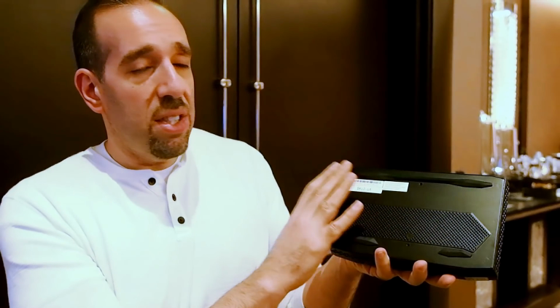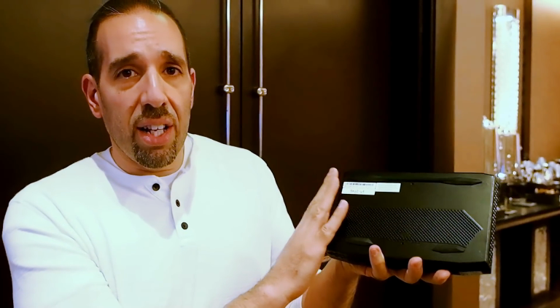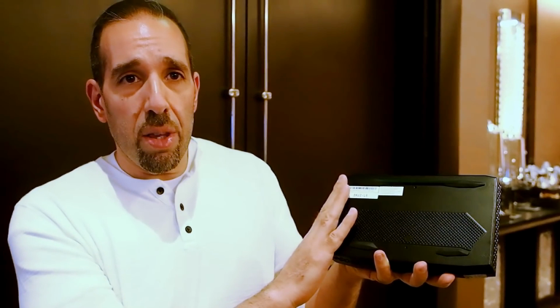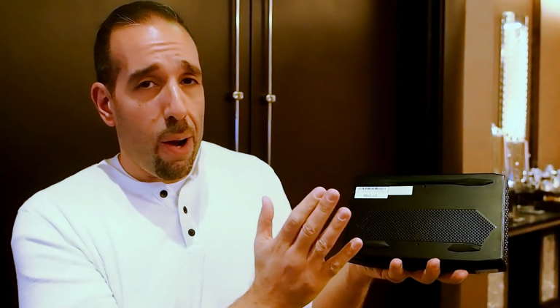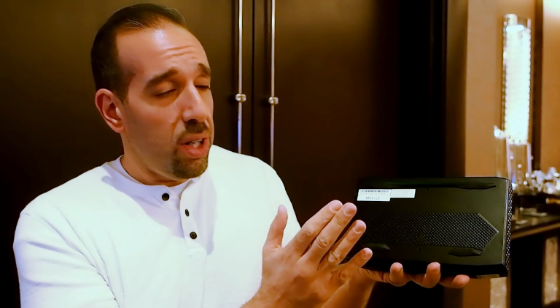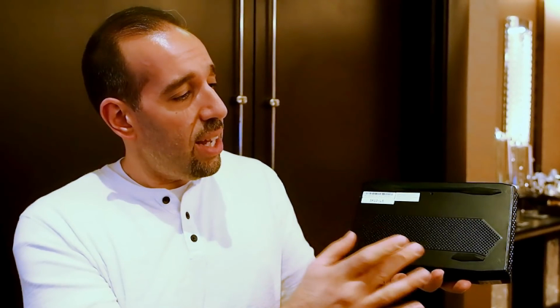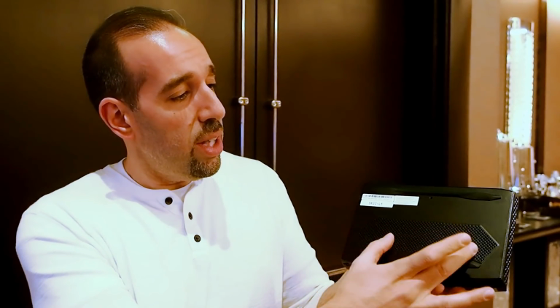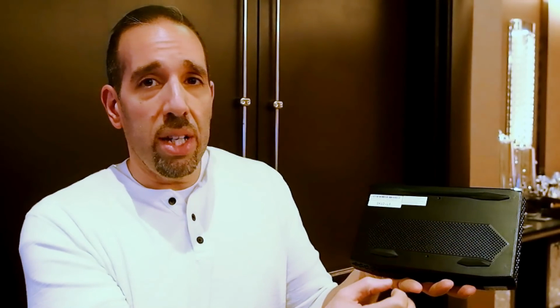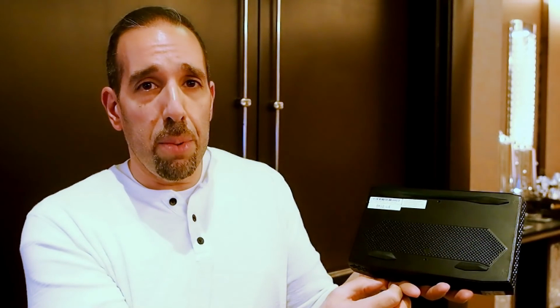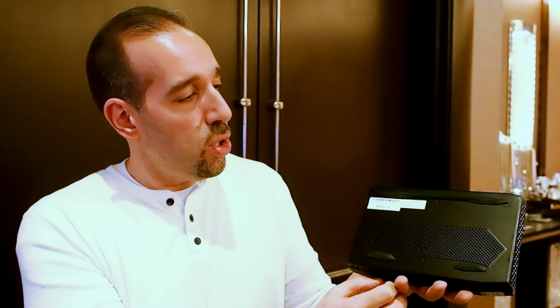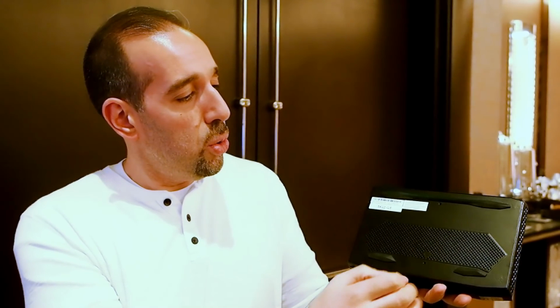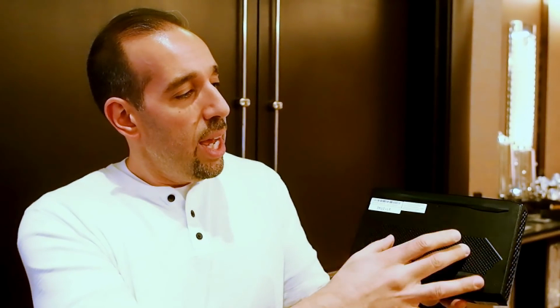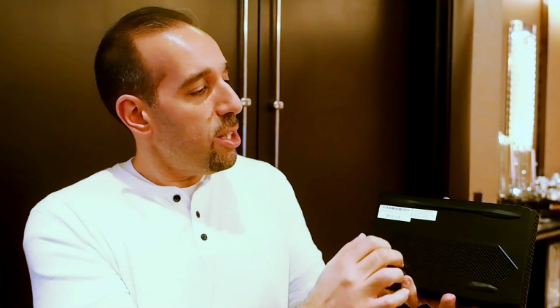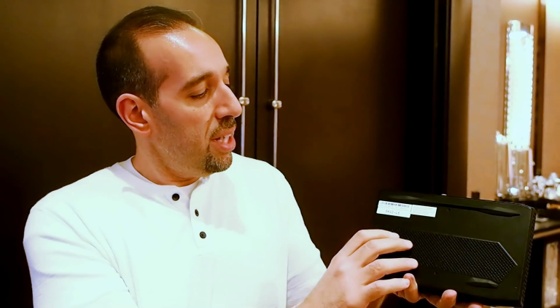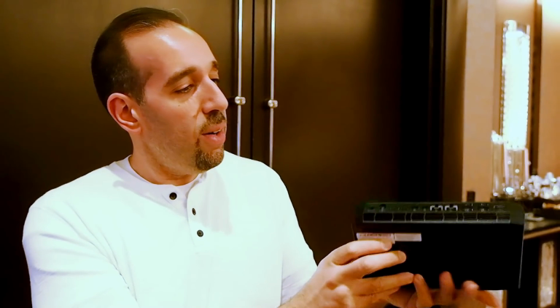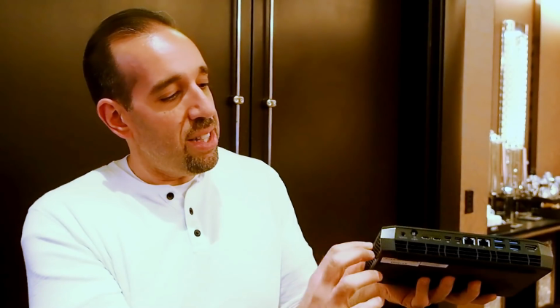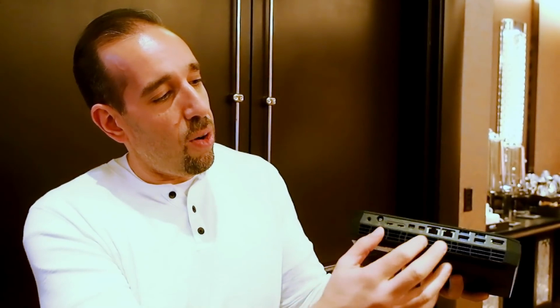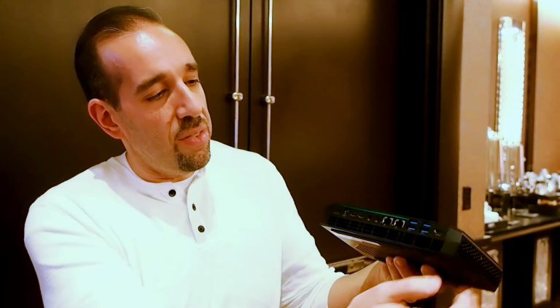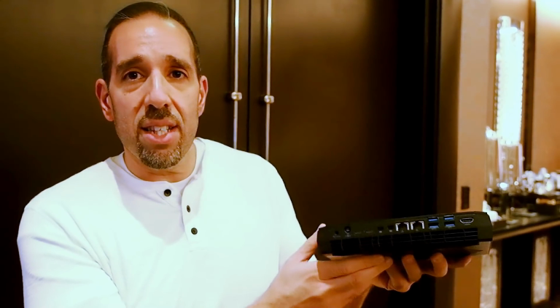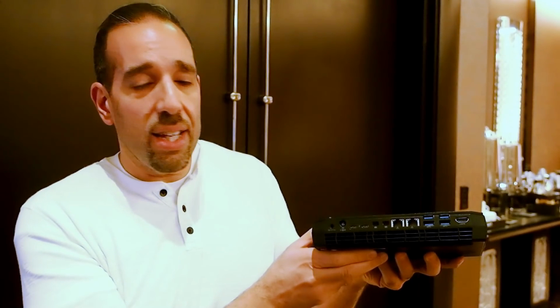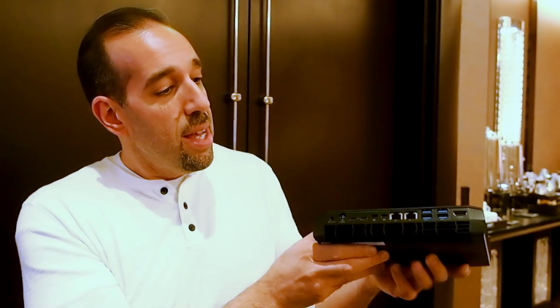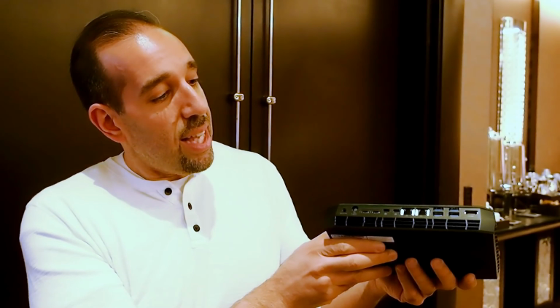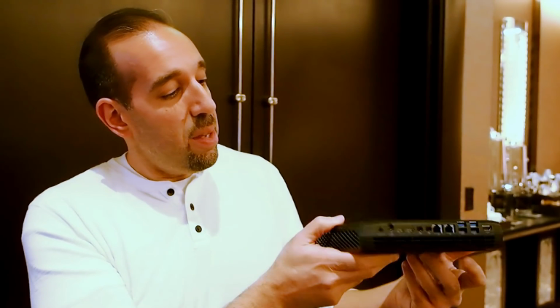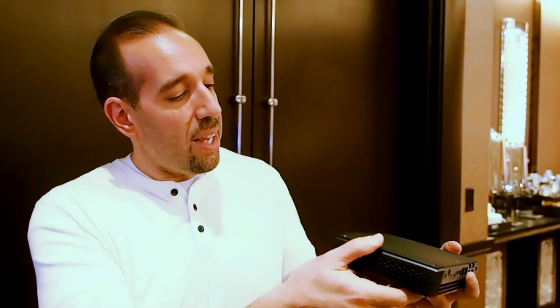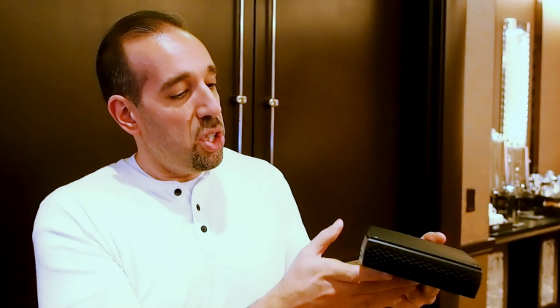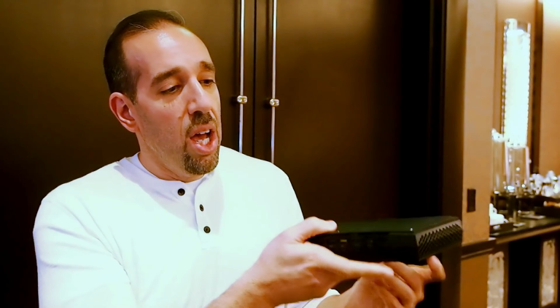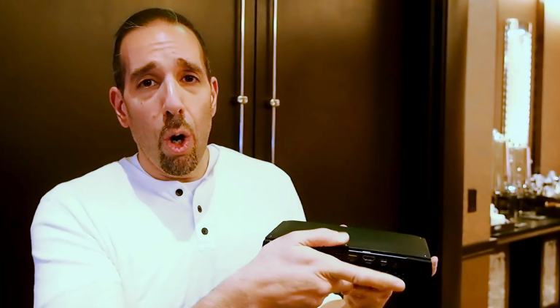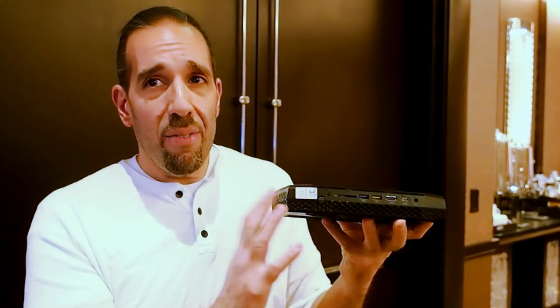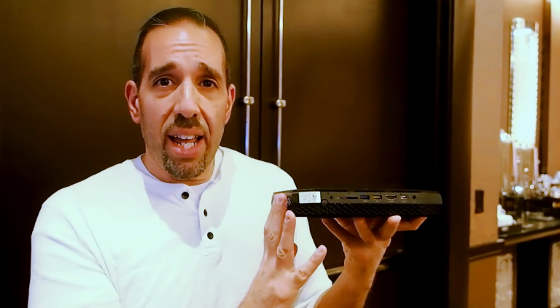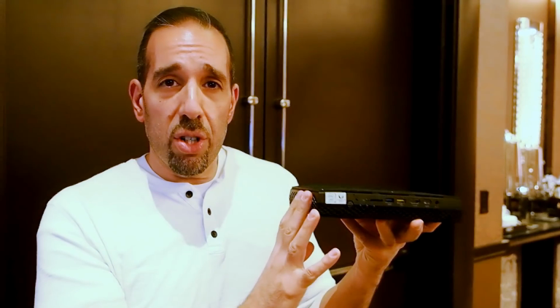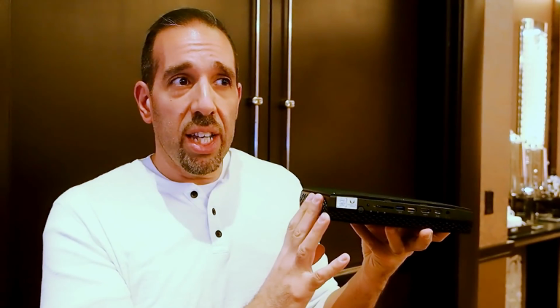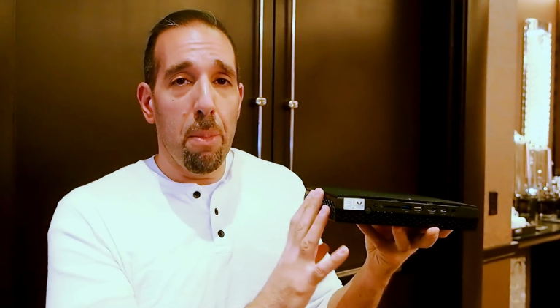This is clearly the most powerful NUC yet, so they do need to keep those internals cool. On the bottom you have dual cooling fans. Air gets pulled in and vented out through all the vents on the sides and the back of the machine. We hope to have these in hand for testing in March.